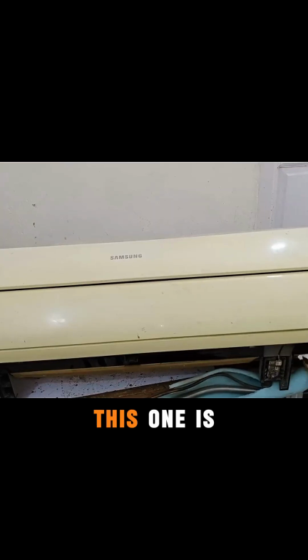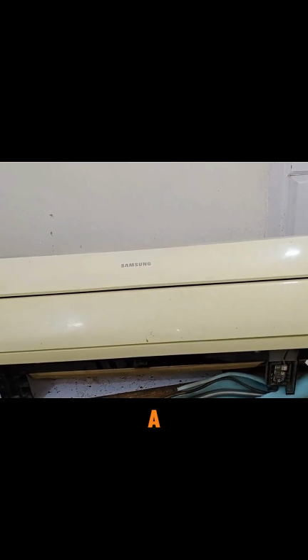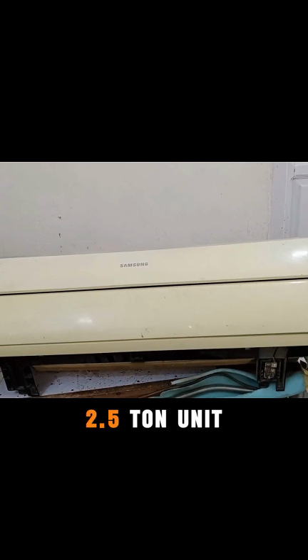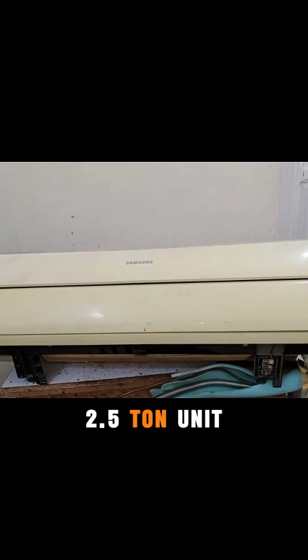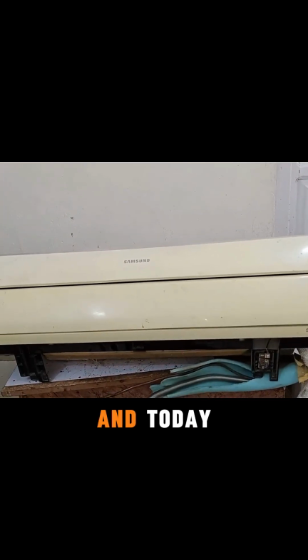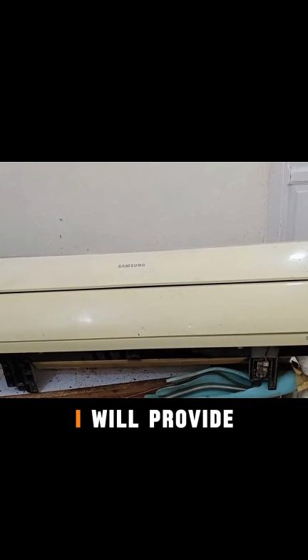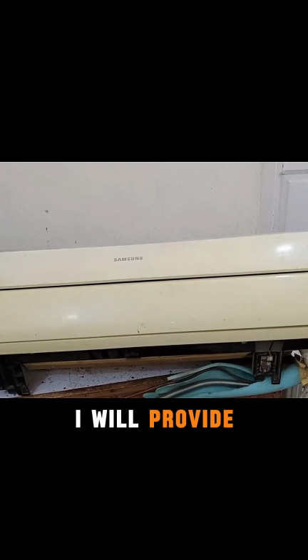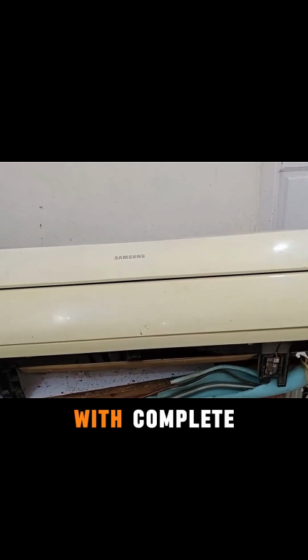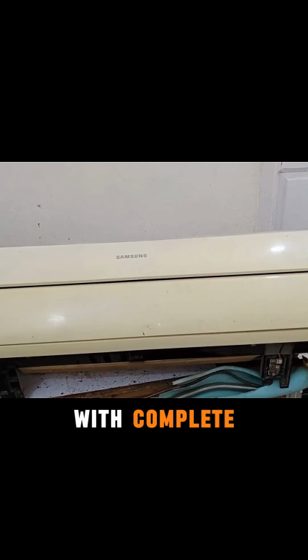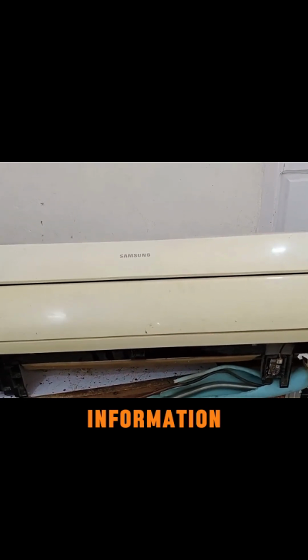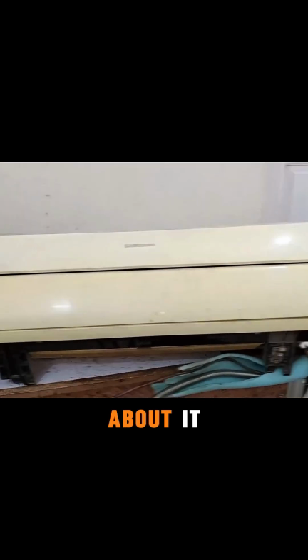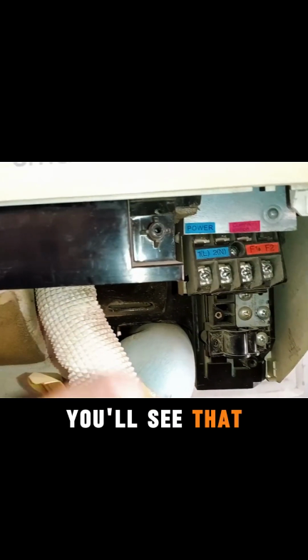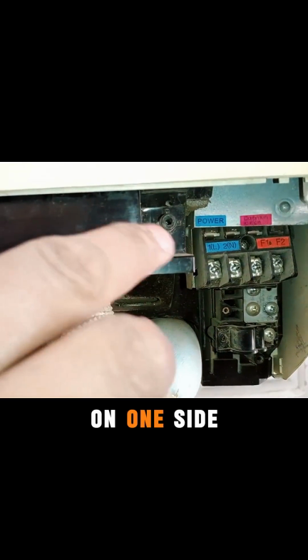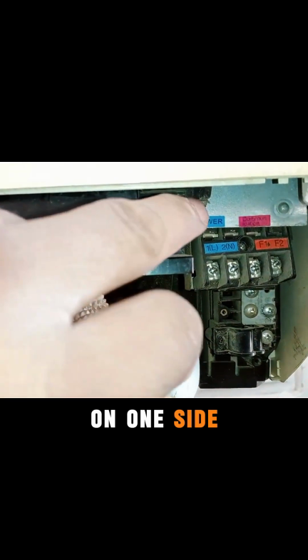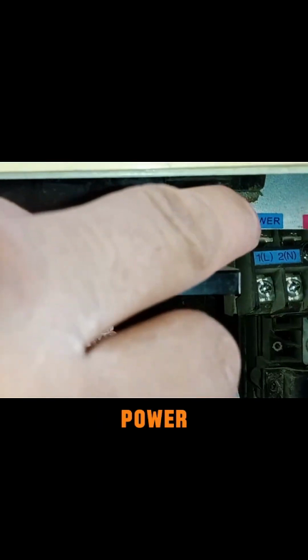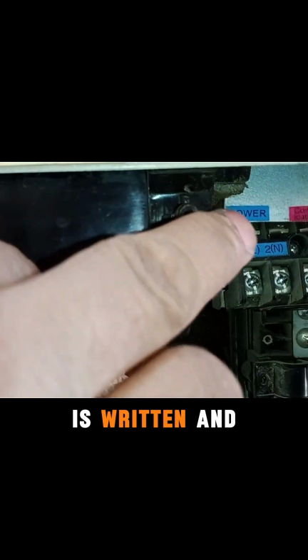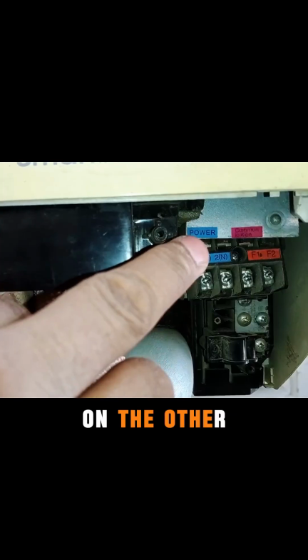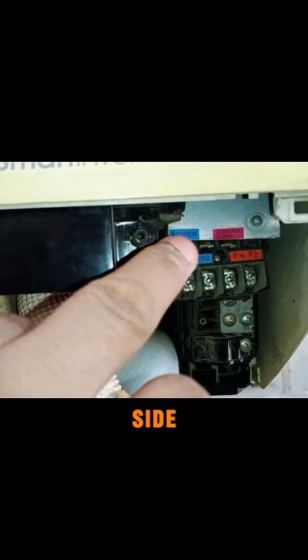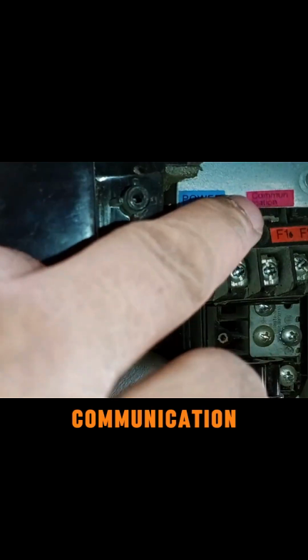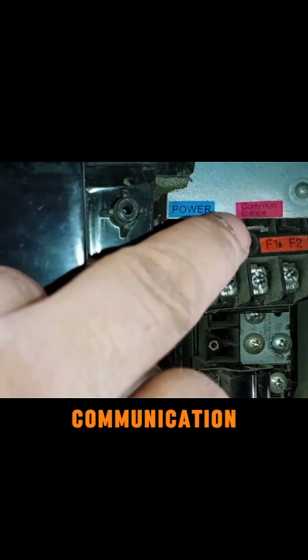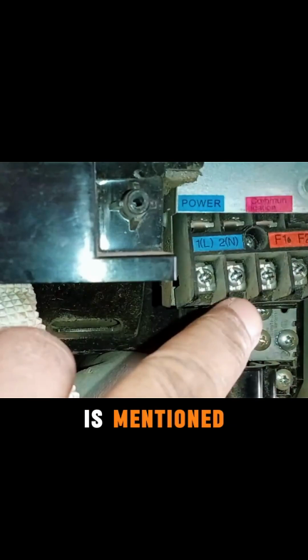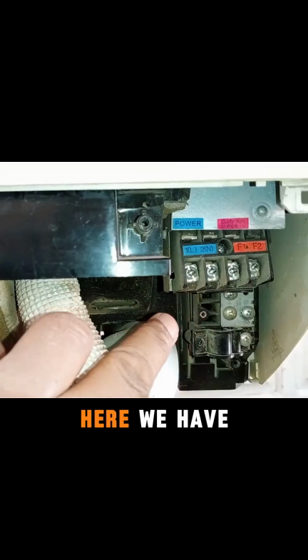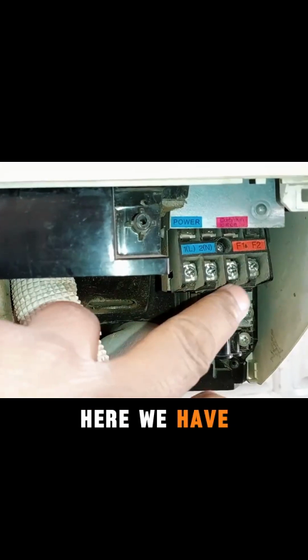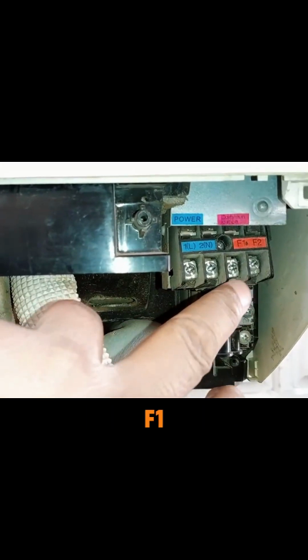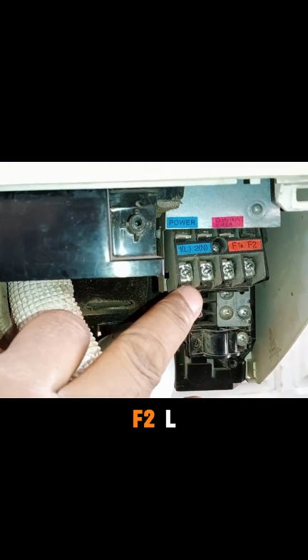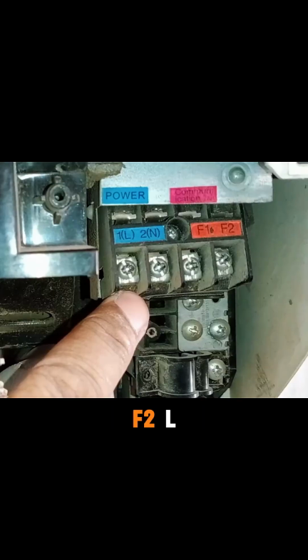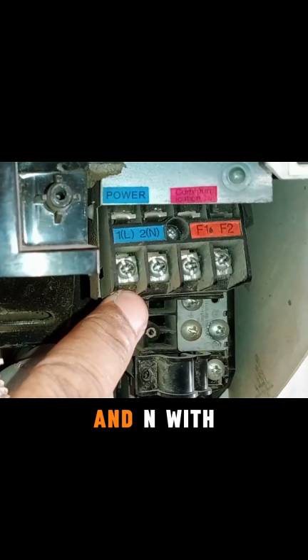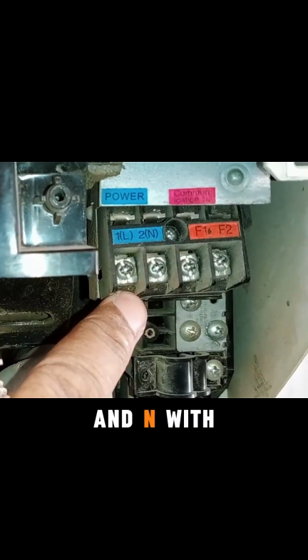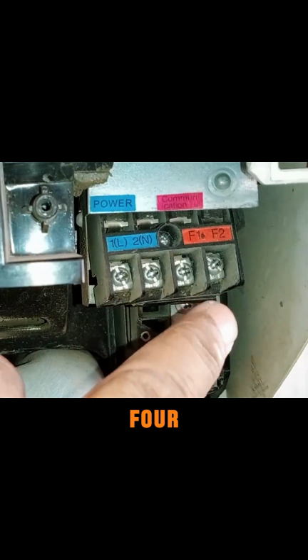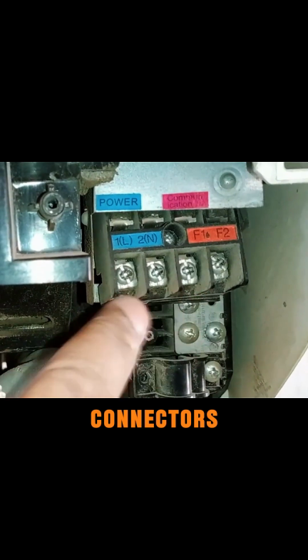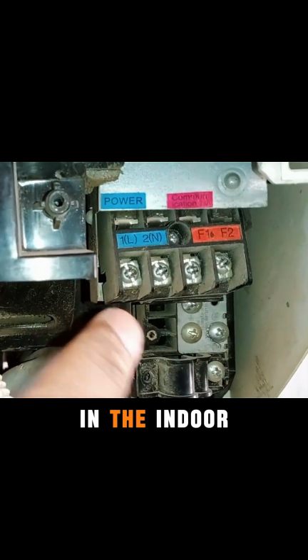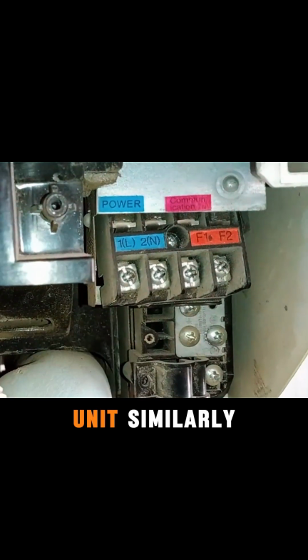This is a 2.5 ton unit and today I will provide you with complete information about it. You'll see that on one side 'power' is written and on the other side 'communication' is mentioned. In the indoor unit, we have four connectors: F1, F2, L, and N.